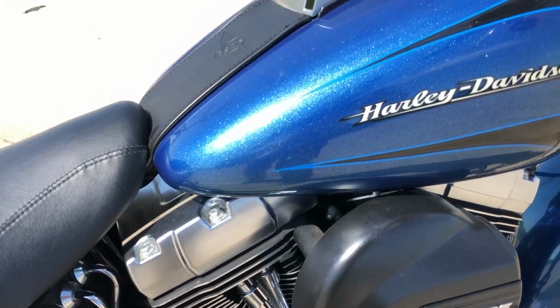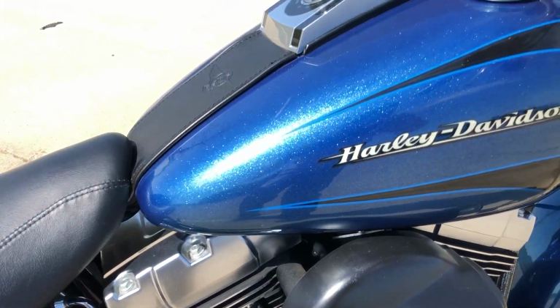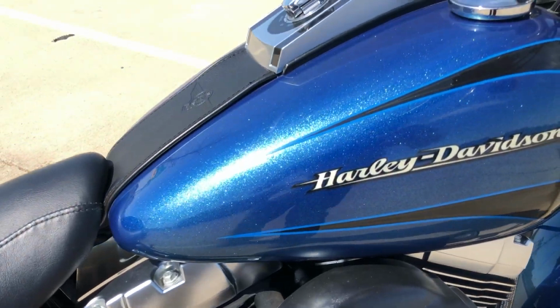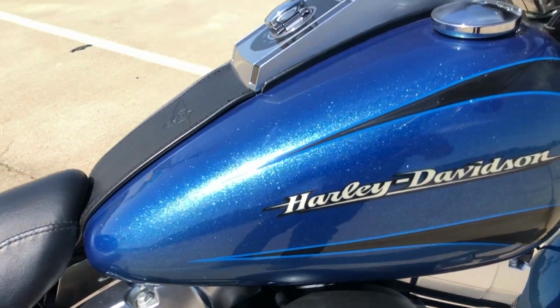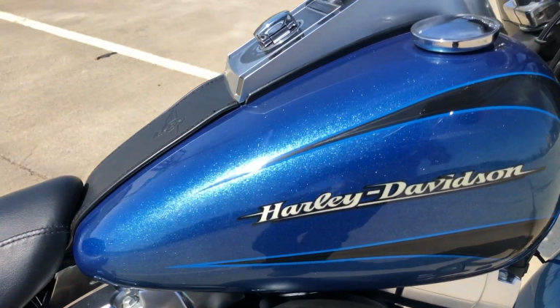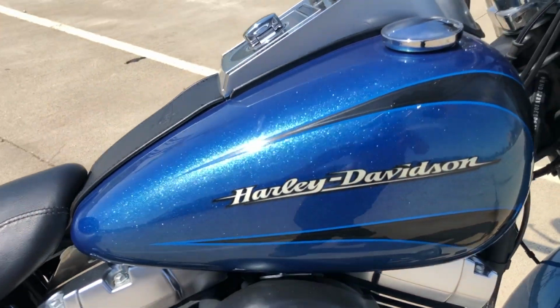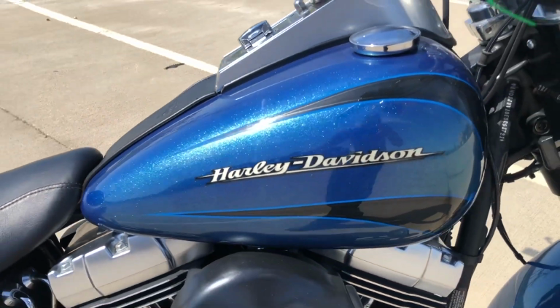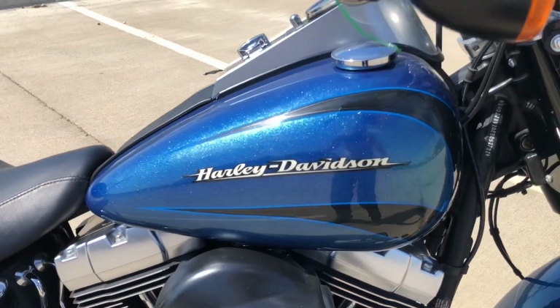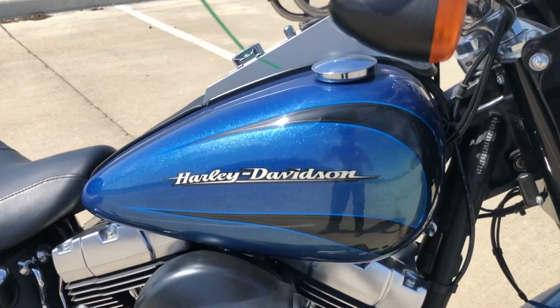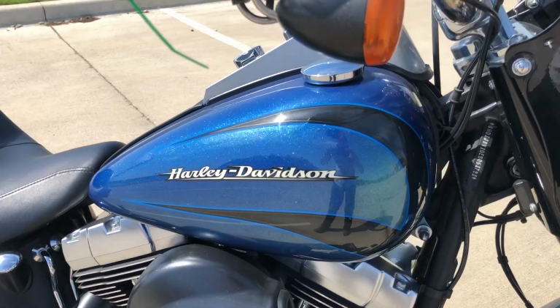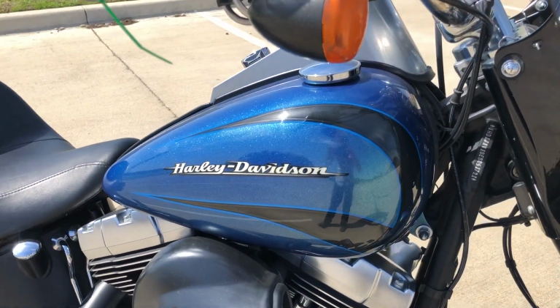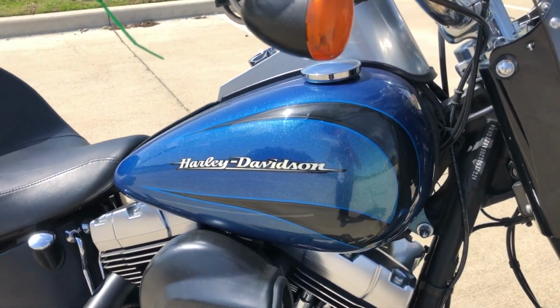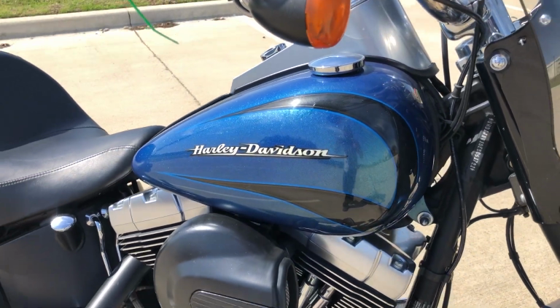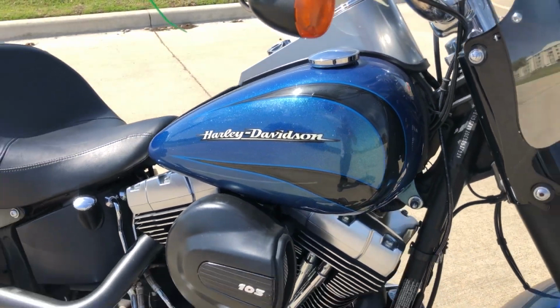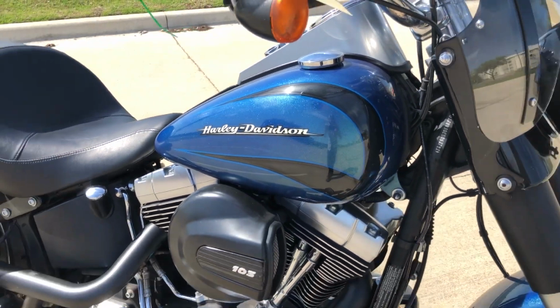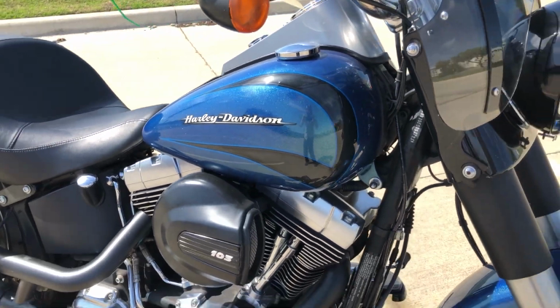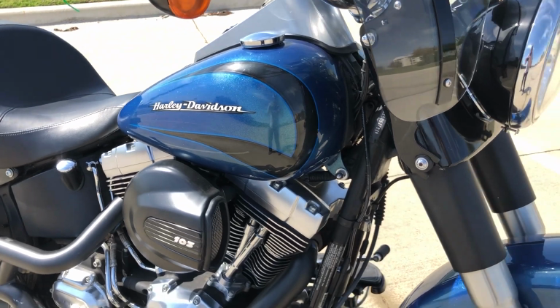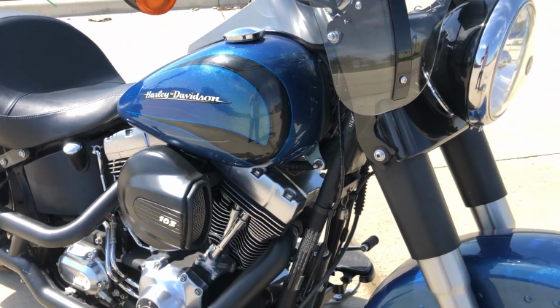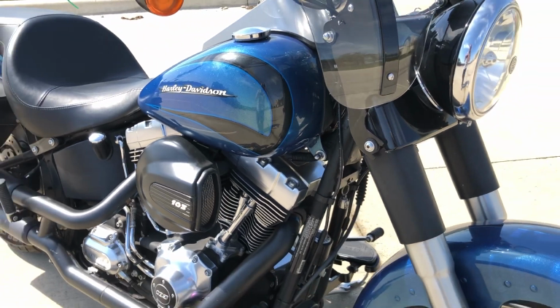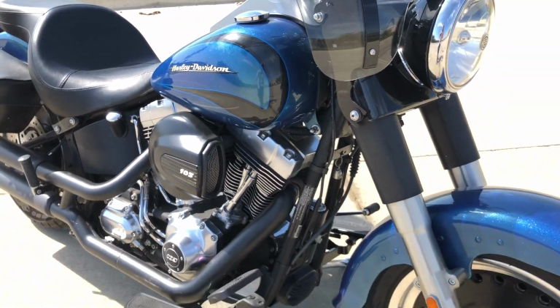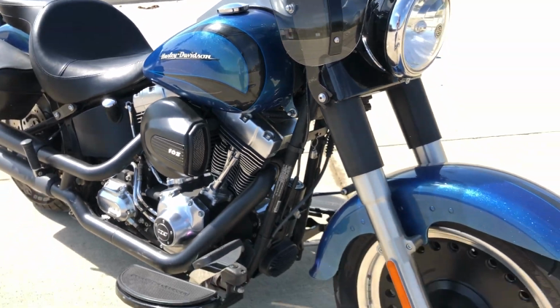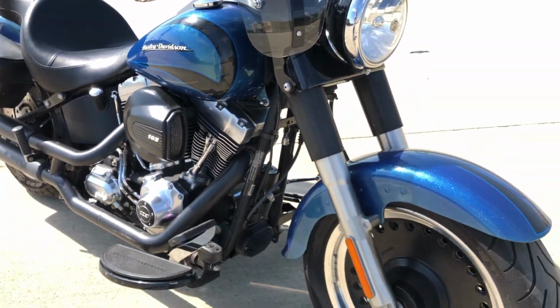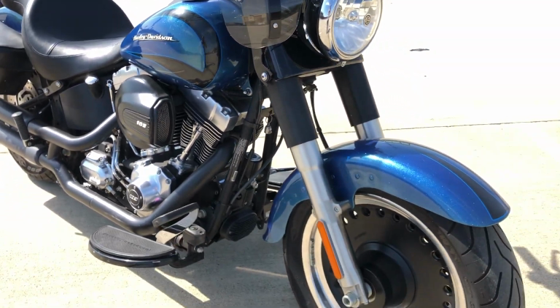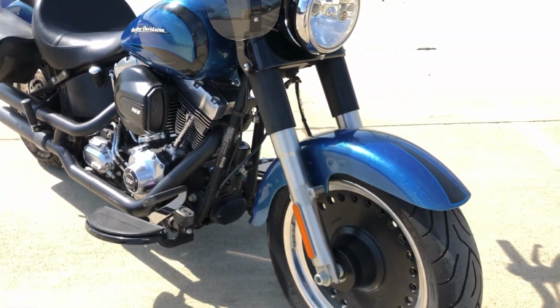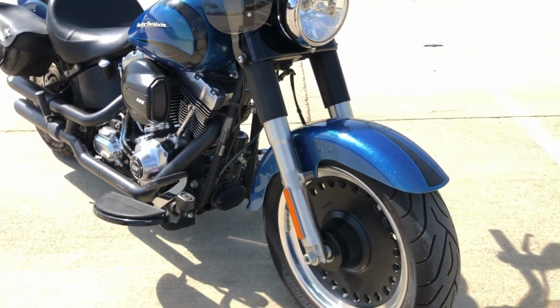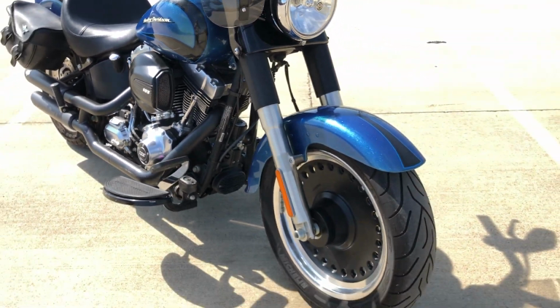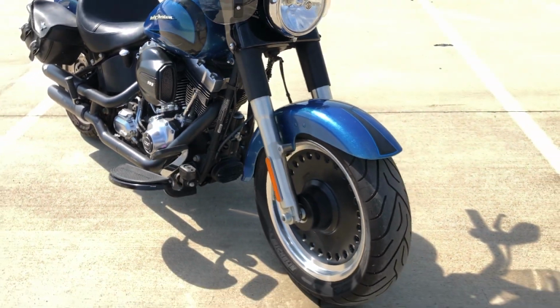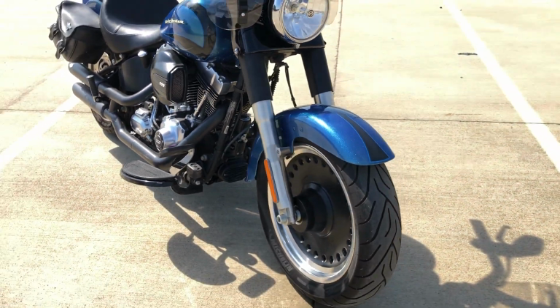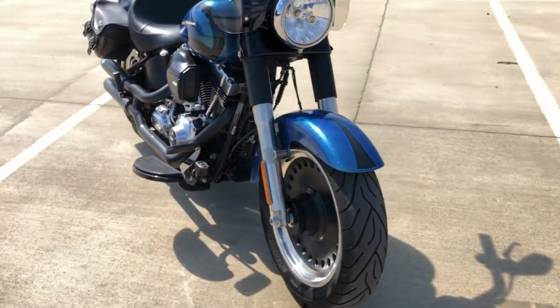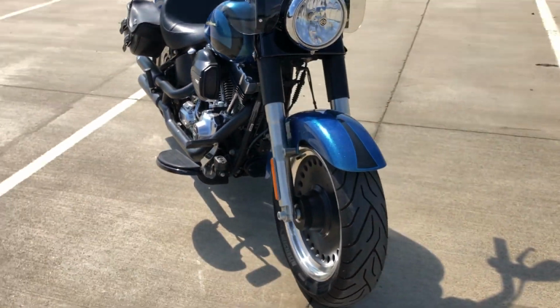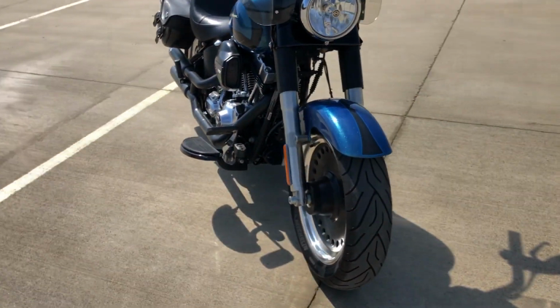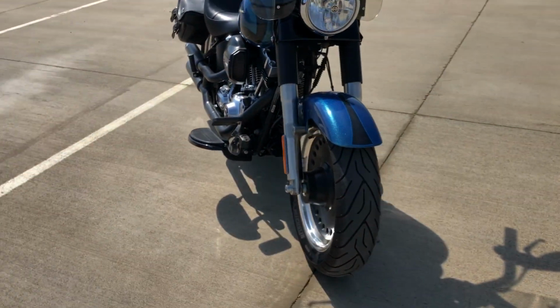Really cool paint scheme — special edition paint from 2014, Daytona blue. It really pops in the sunlight; I'm sure the video doesn't do it justice.